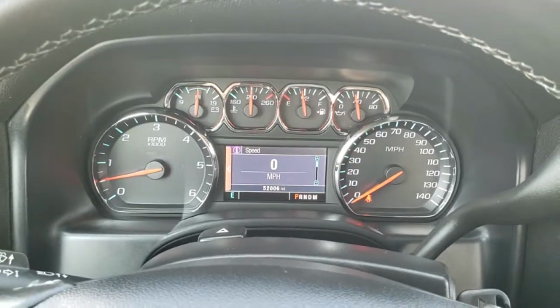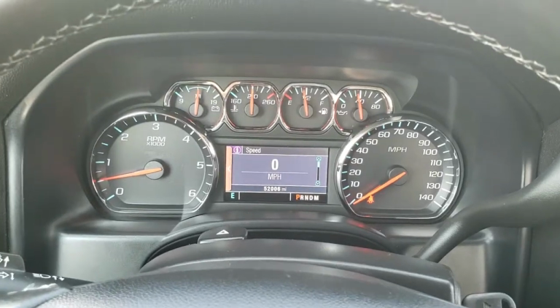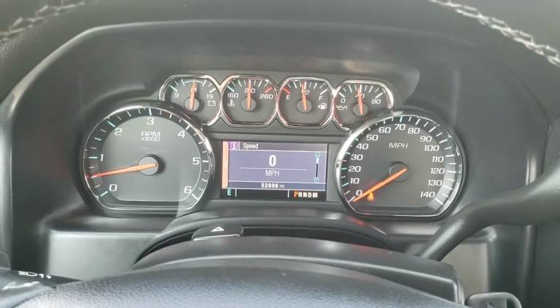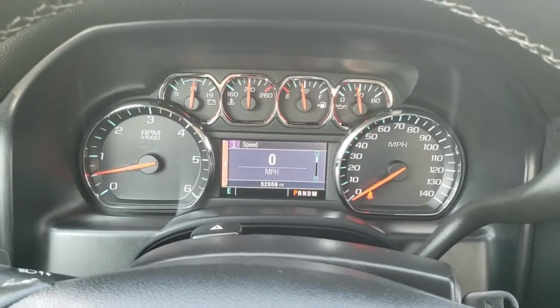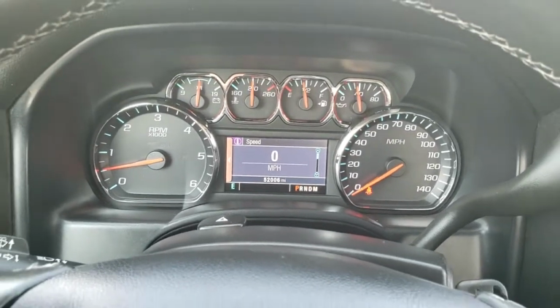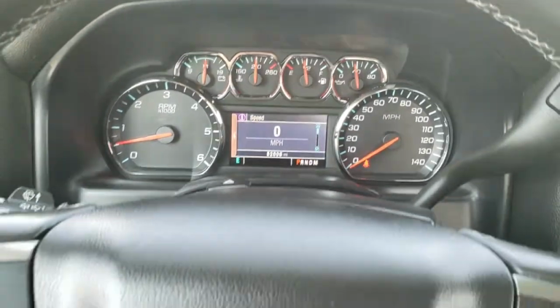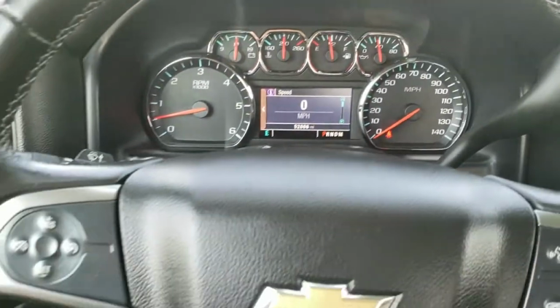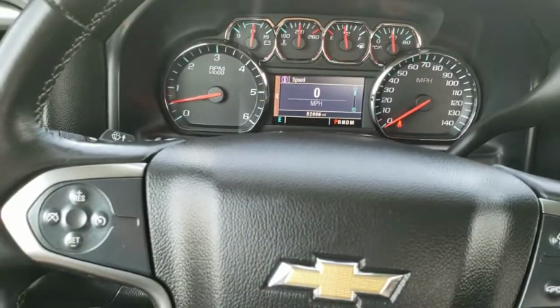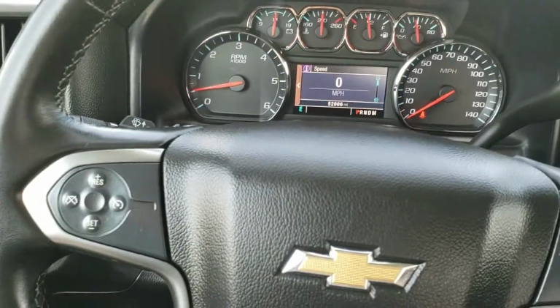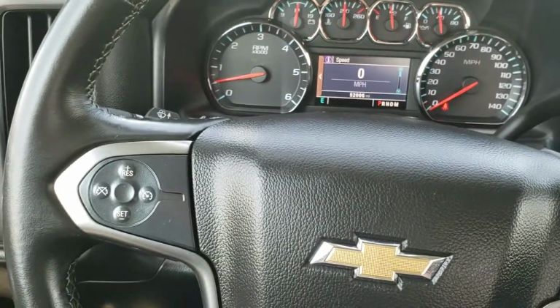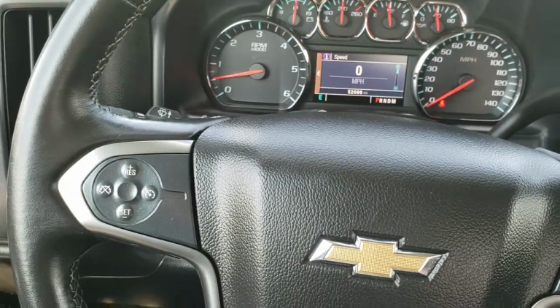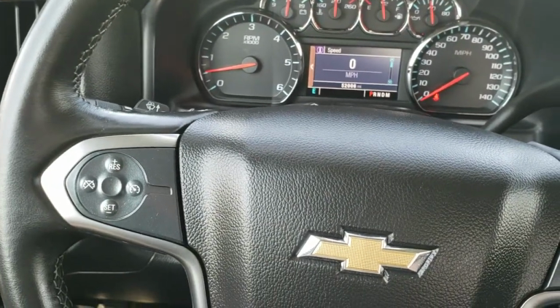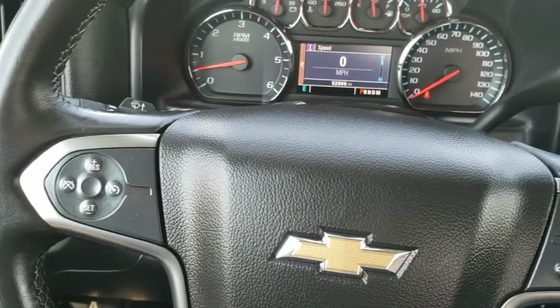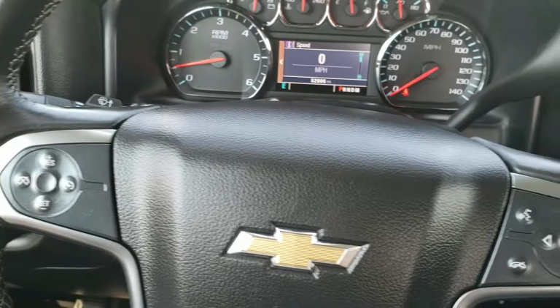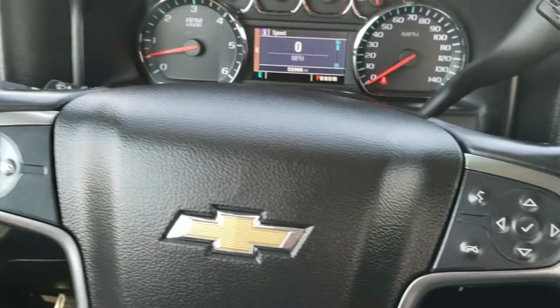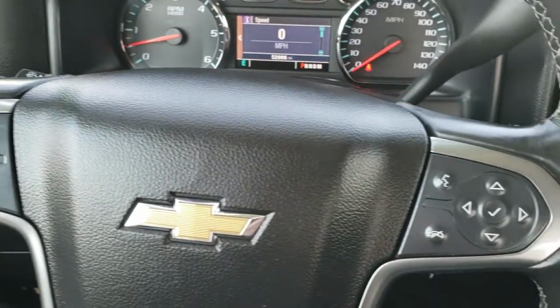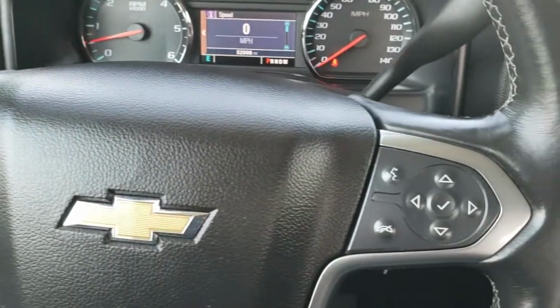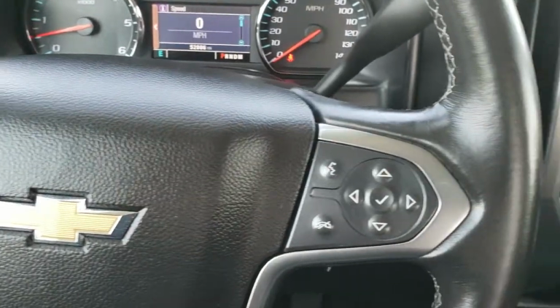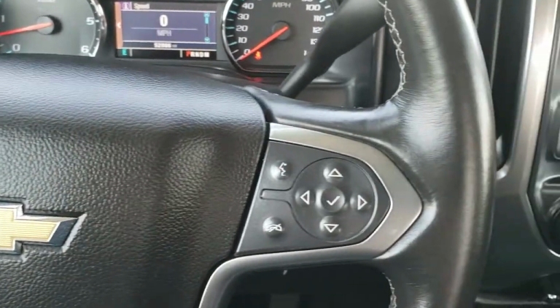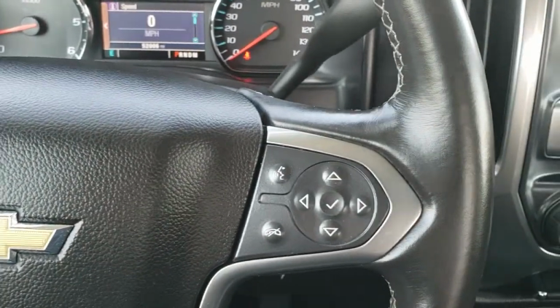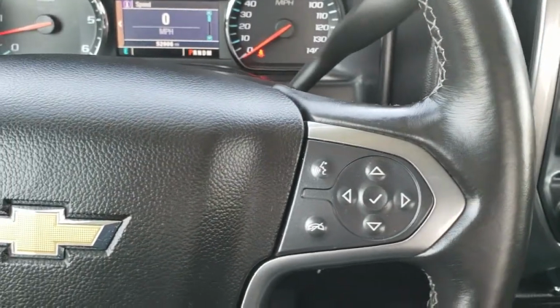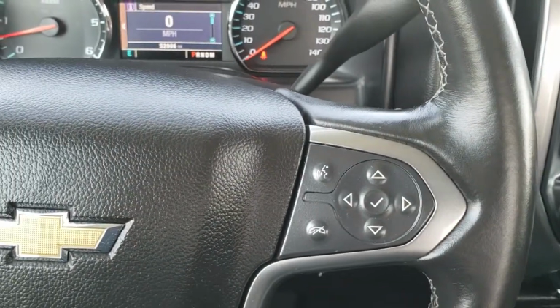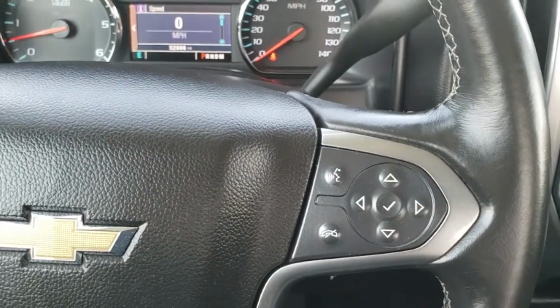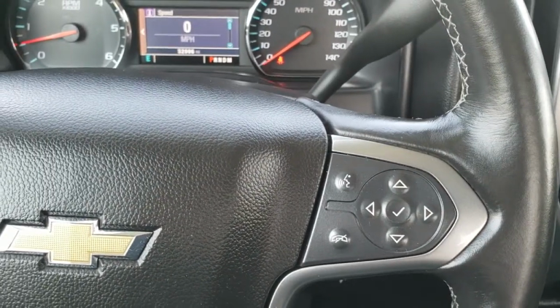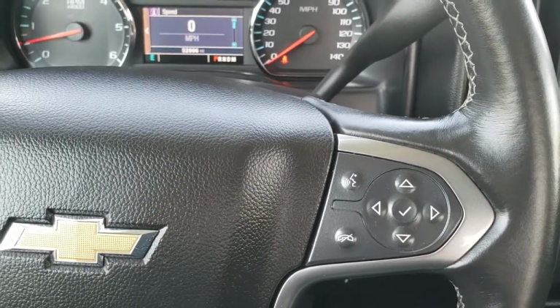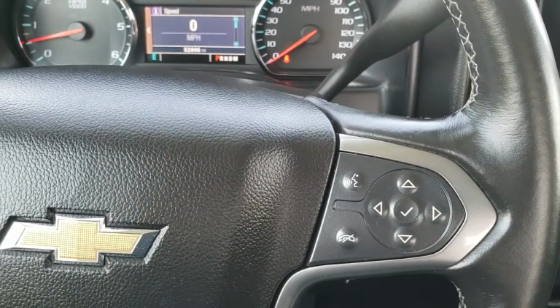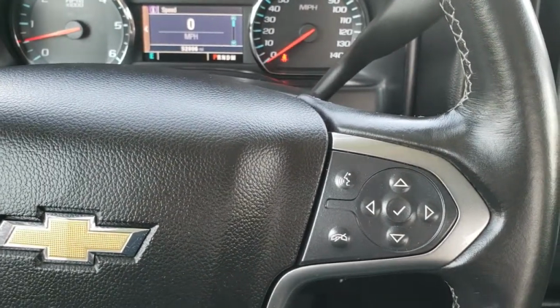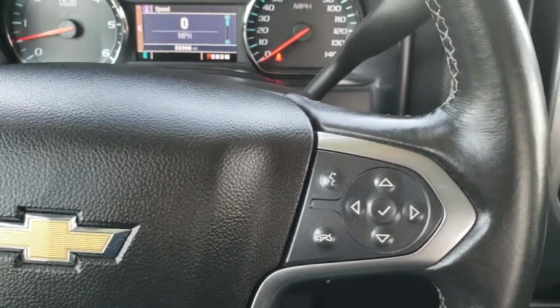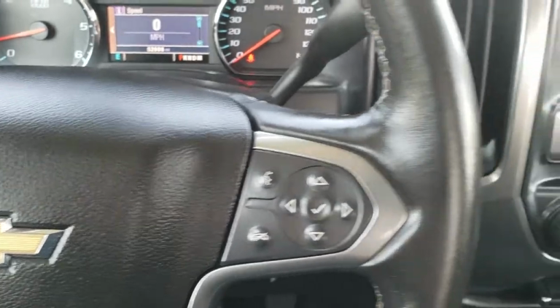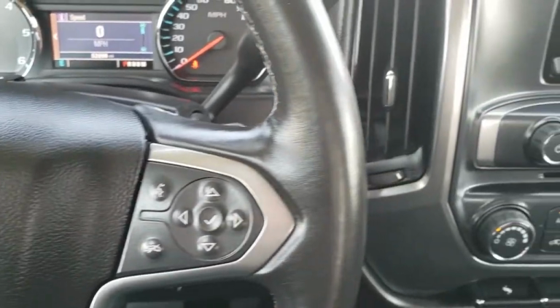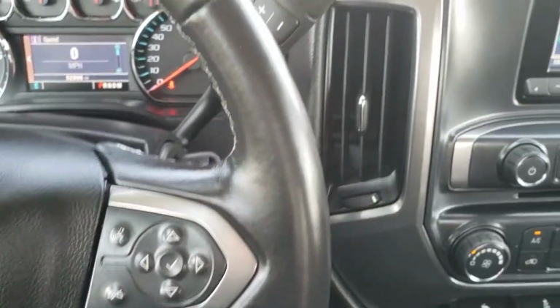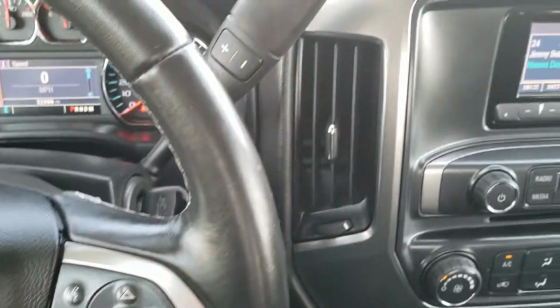As you hop inside the truck you can see that this one has 52,006 miles. The instrument cluster is very nice and clean. Comes with the leather-wrapped steering wheel — cruise controls on the left, Bluetooth and information center controls on the right, and audio controls on the back of the steering wheel.